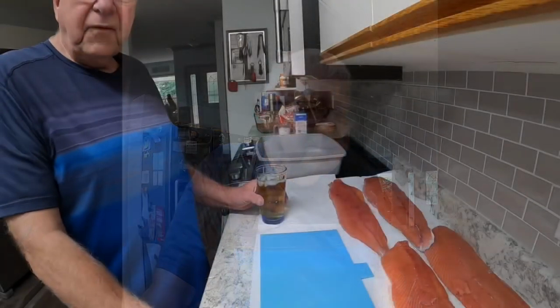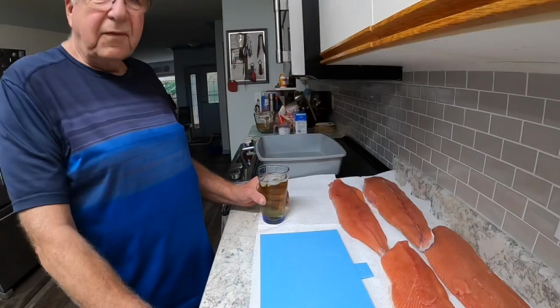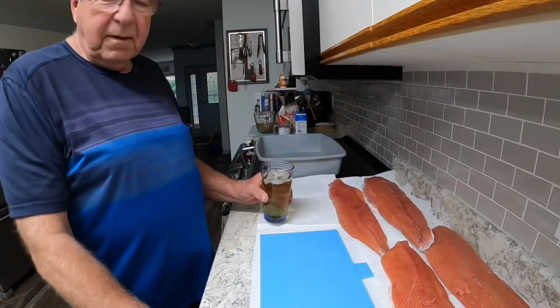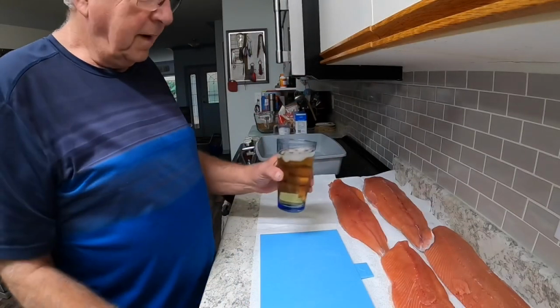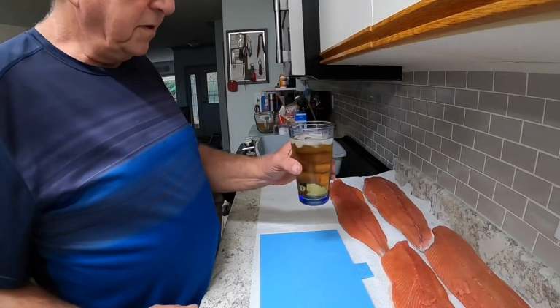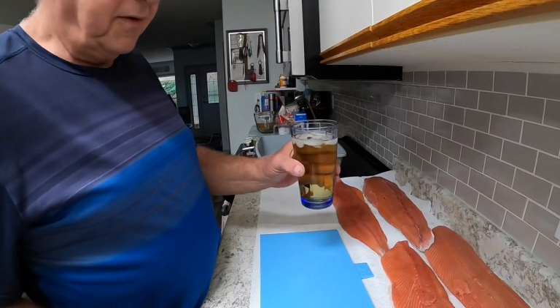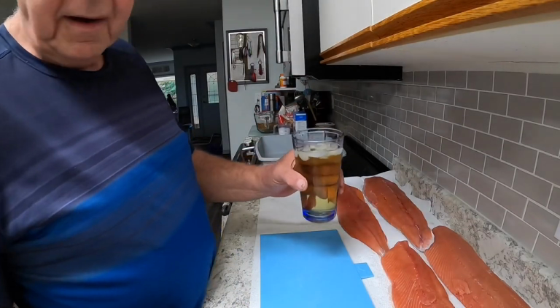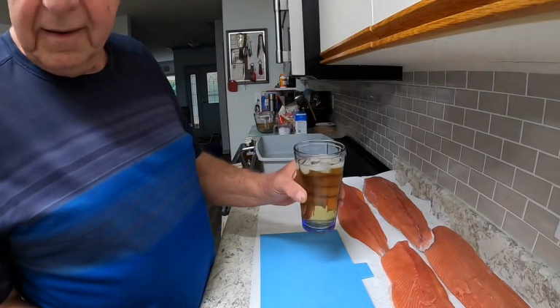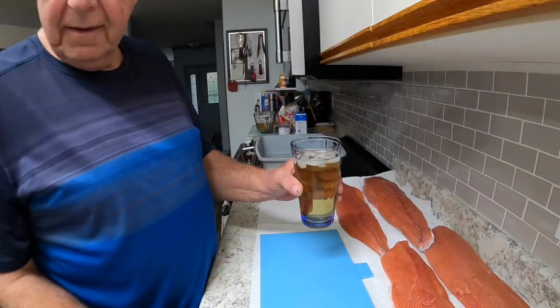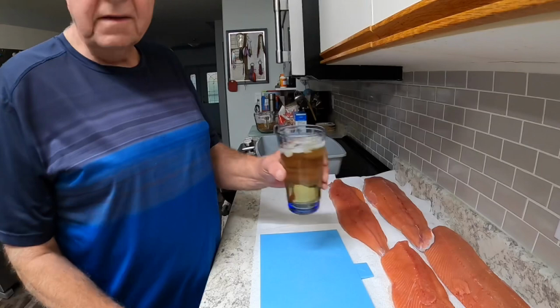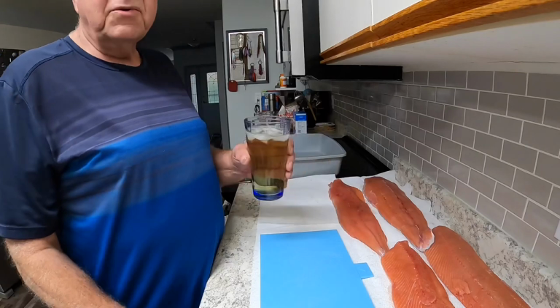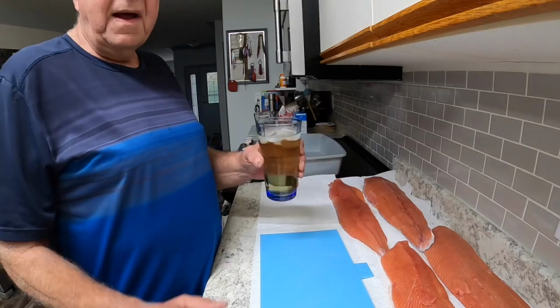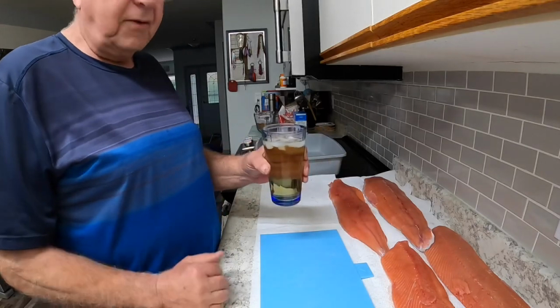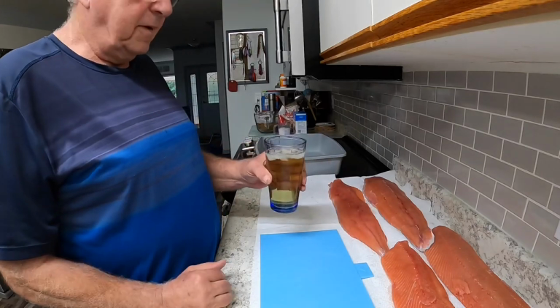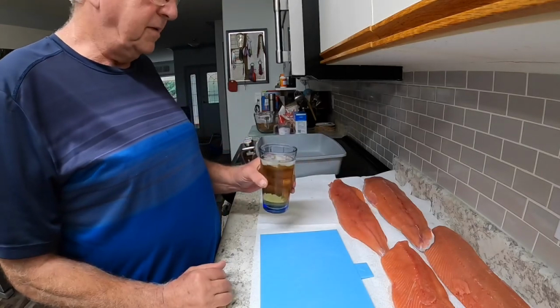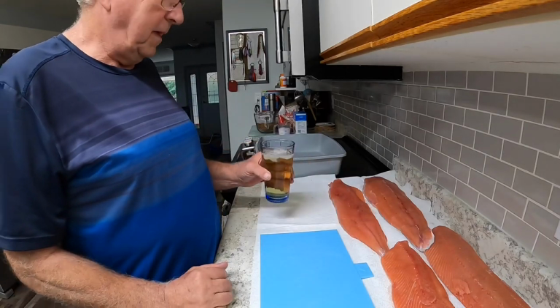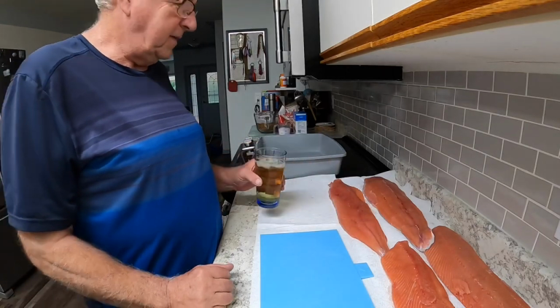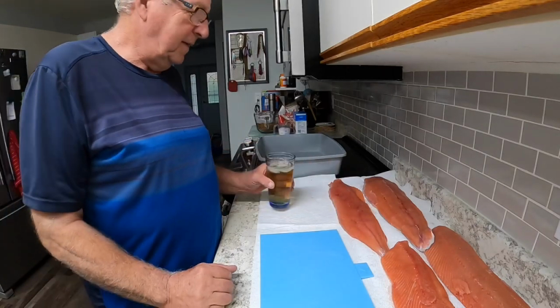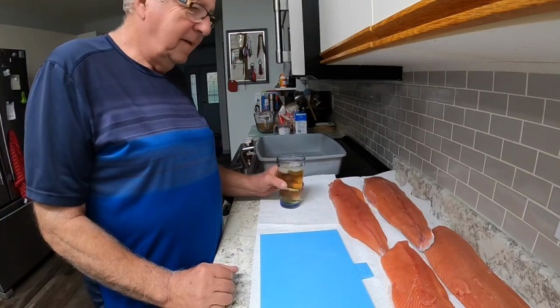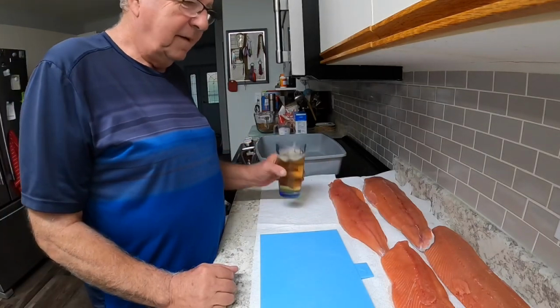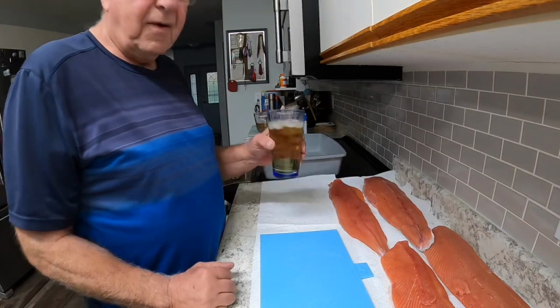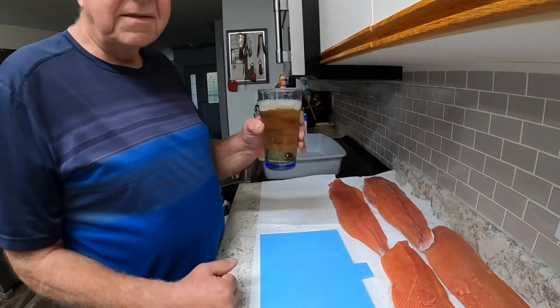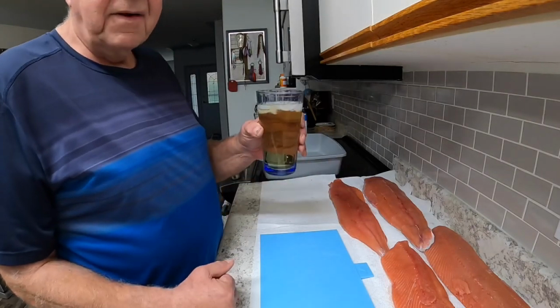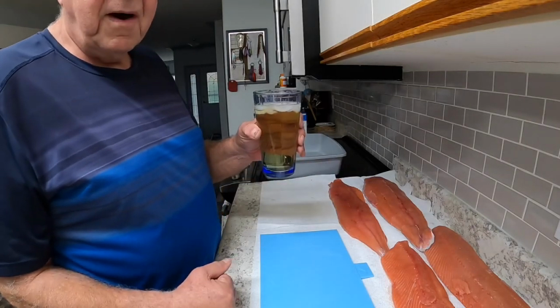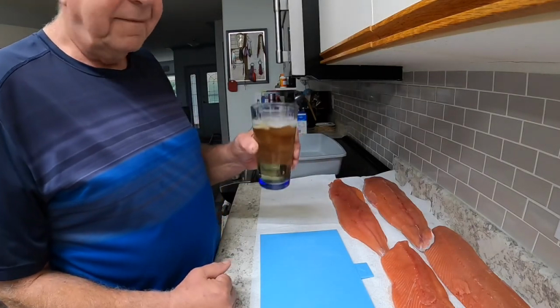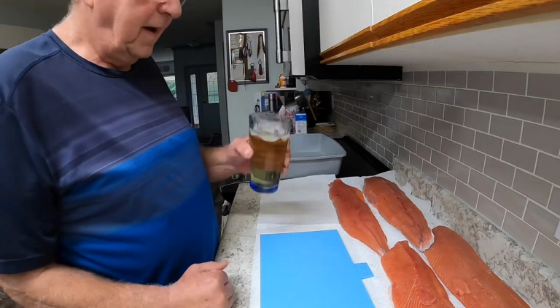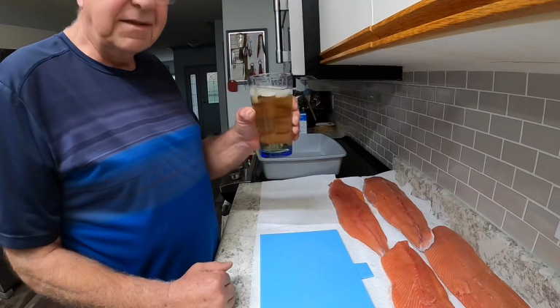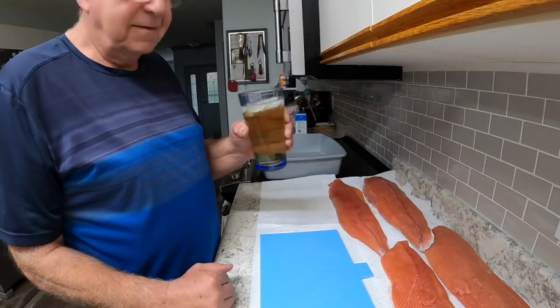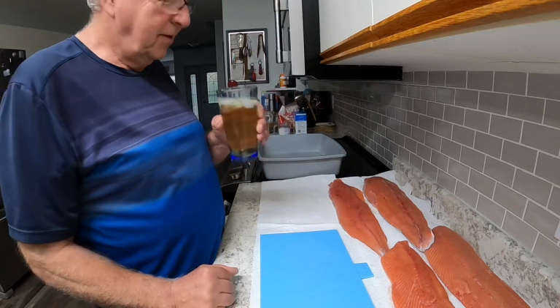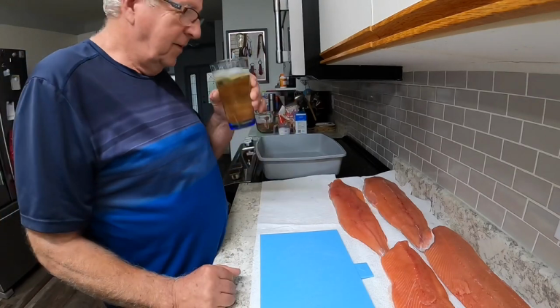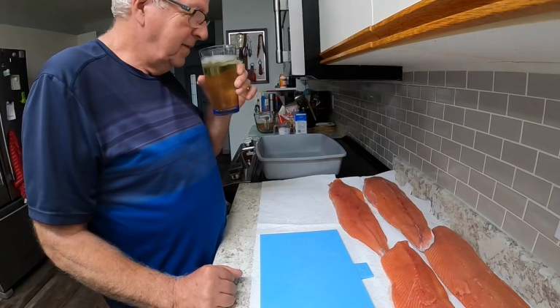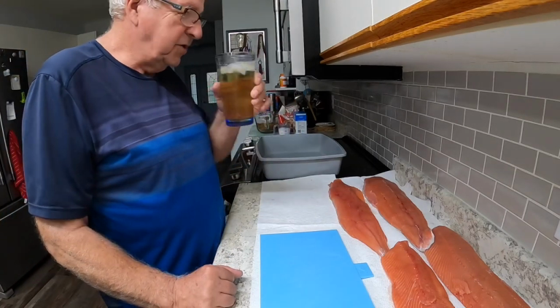First of all you gotta pour yourself a drink. That's almost mandatory when you're doing something like this. A little rye, seven and water, ice. Cheers.